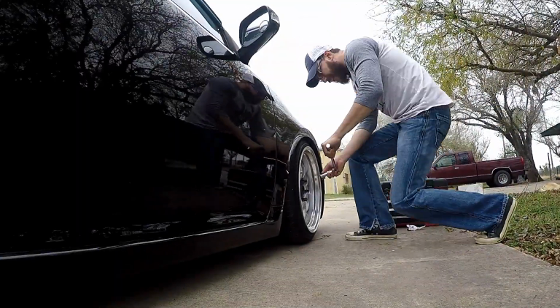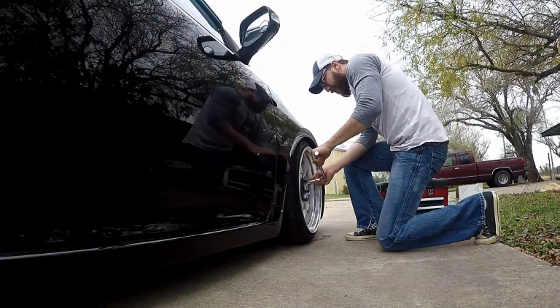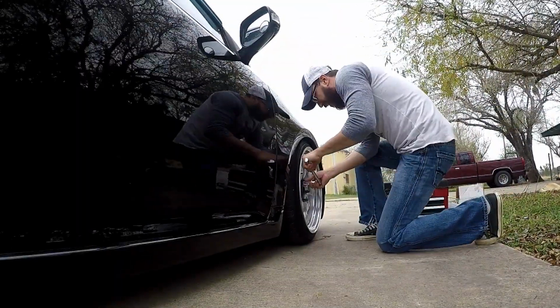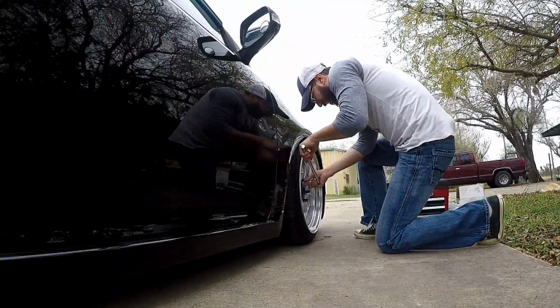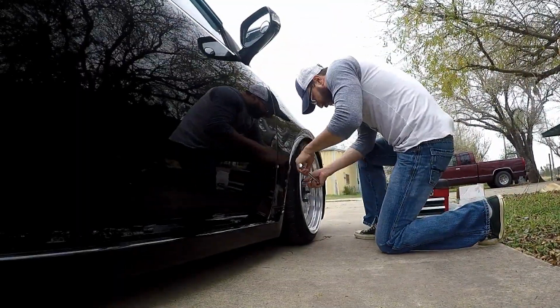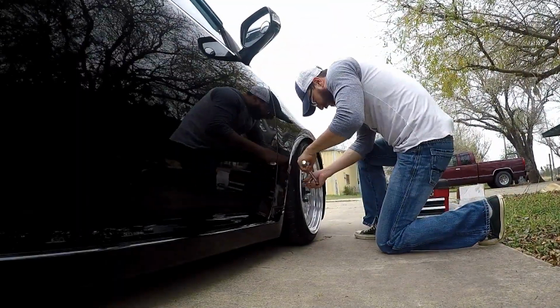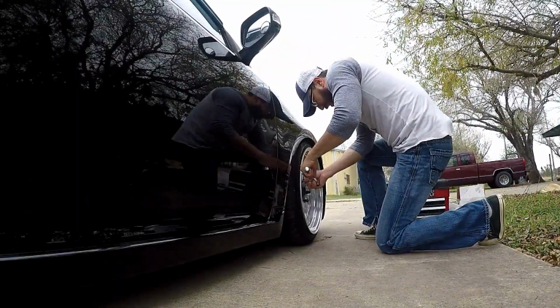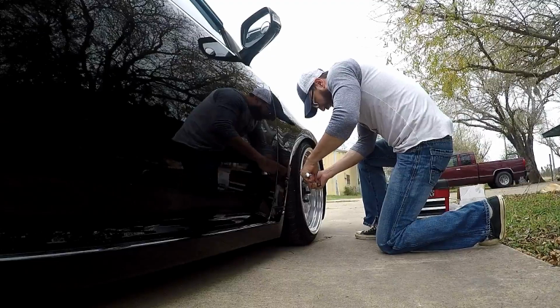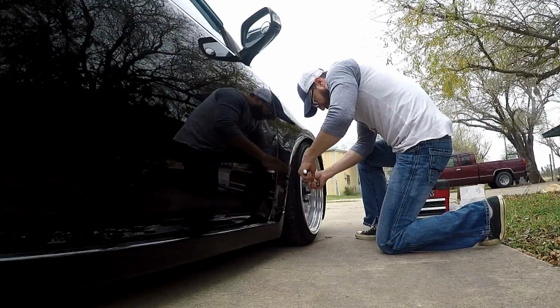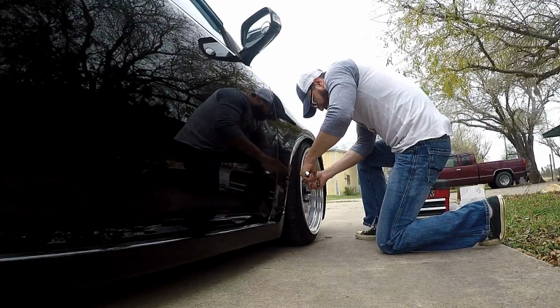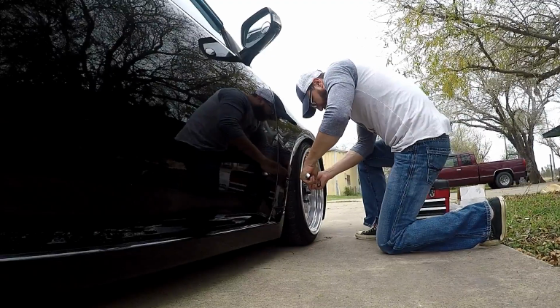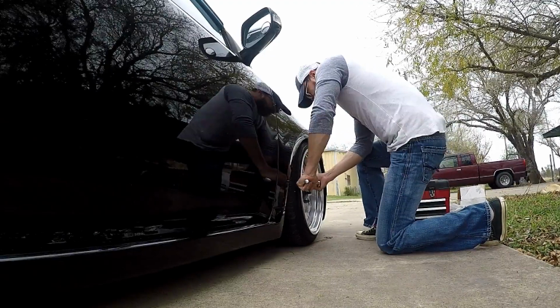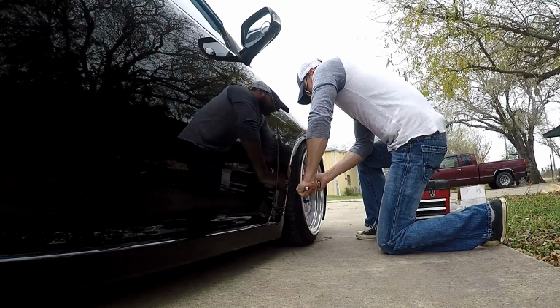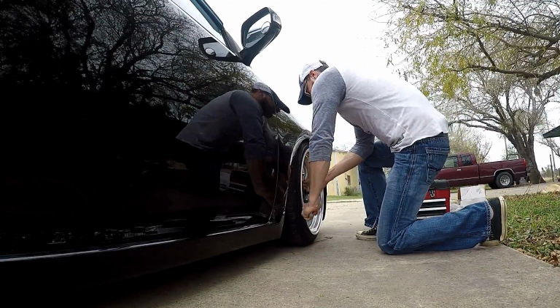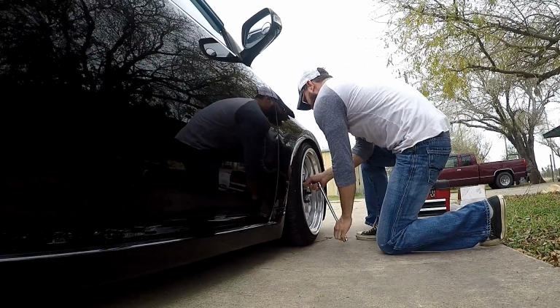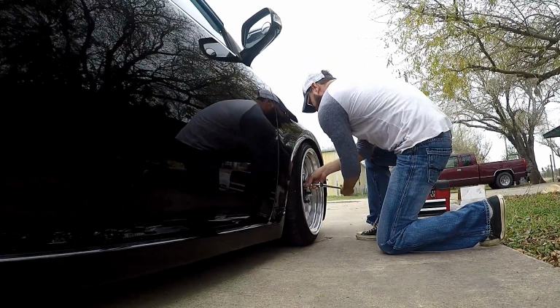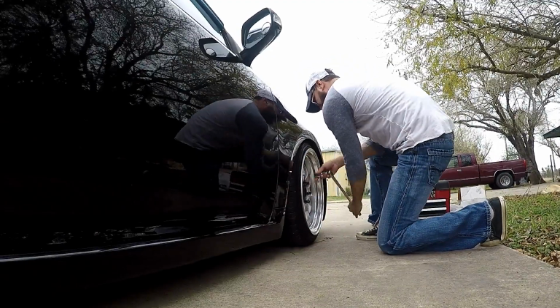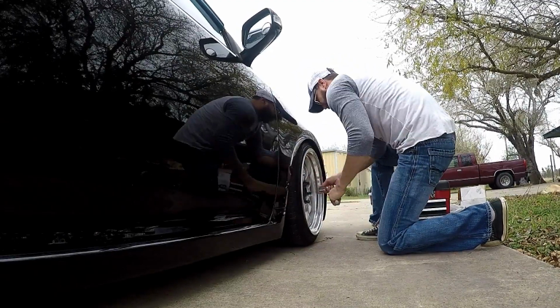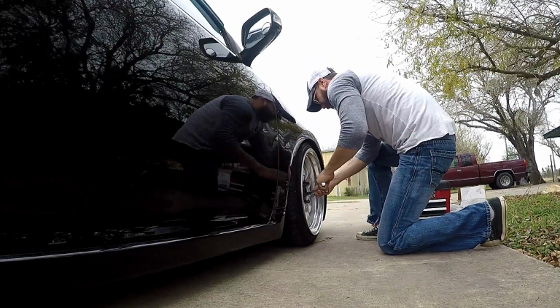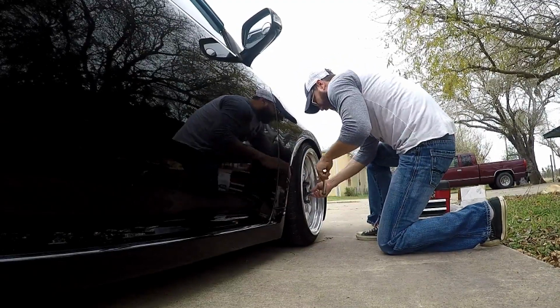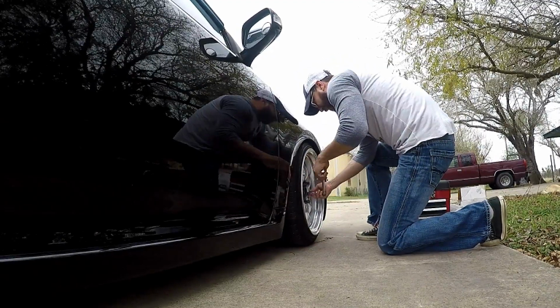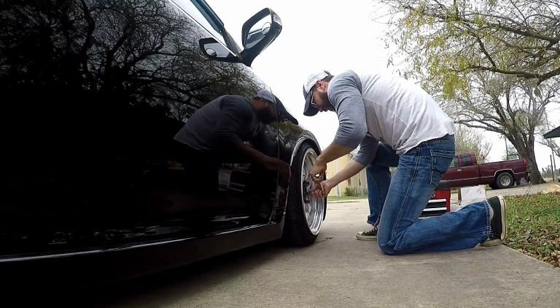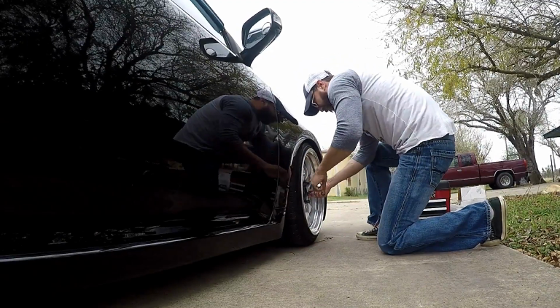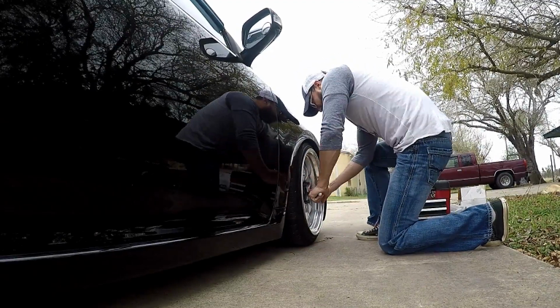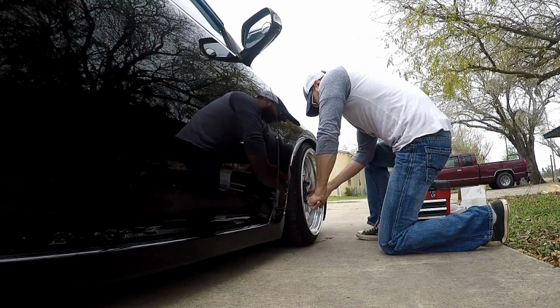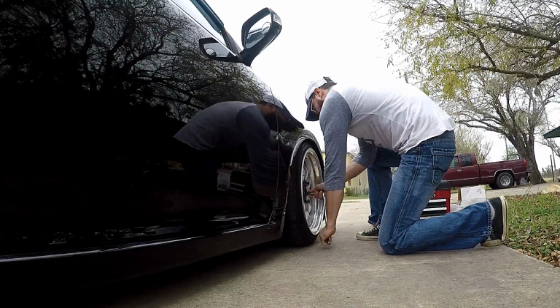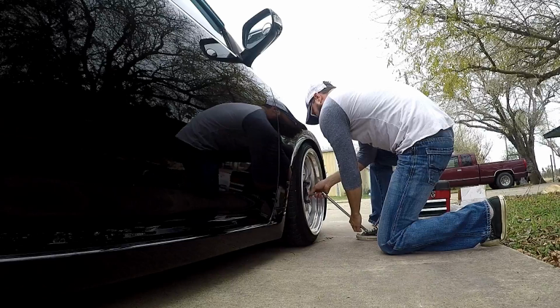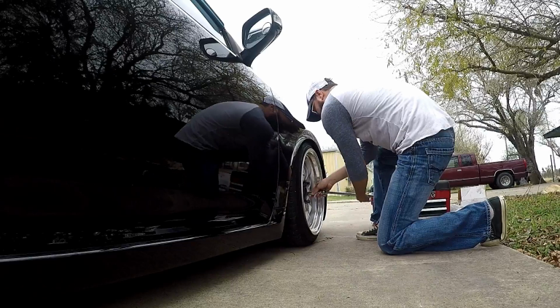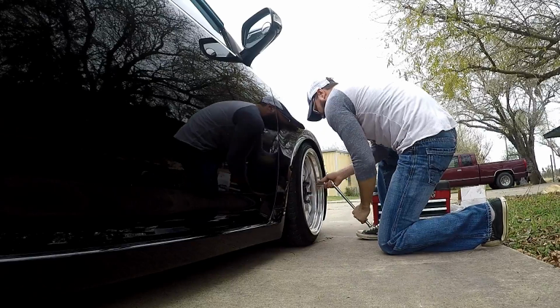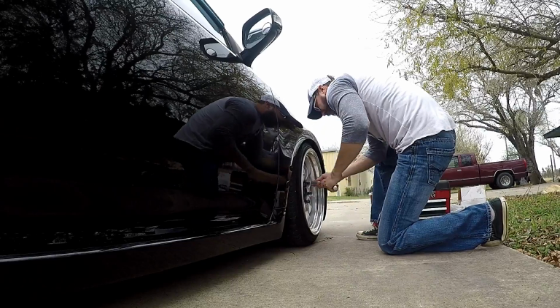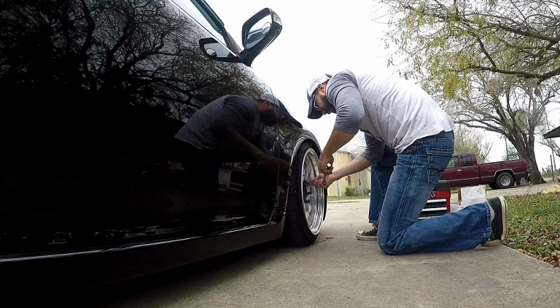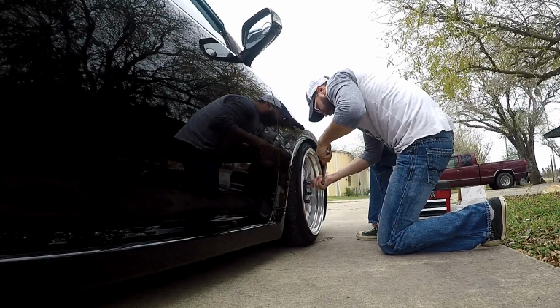First I've got to loosen the lug nuts that are already on there, that way I'm not tugging and pulling with the car jacked up in the air.